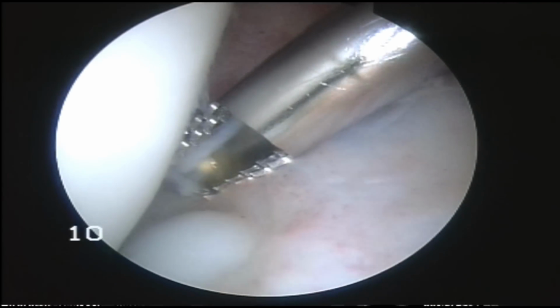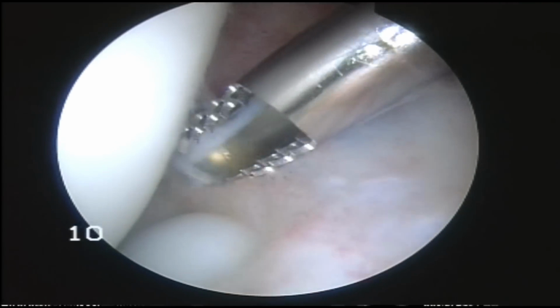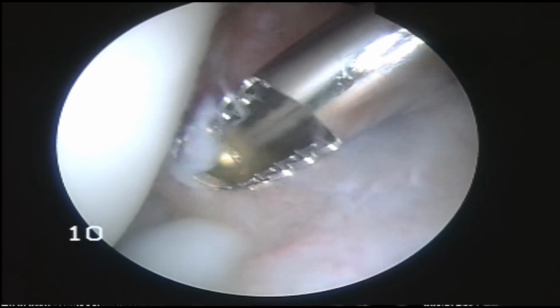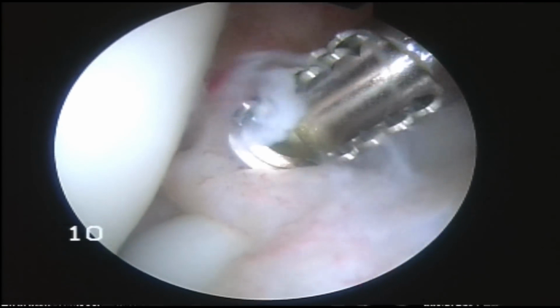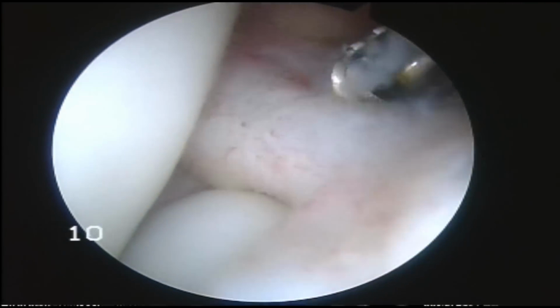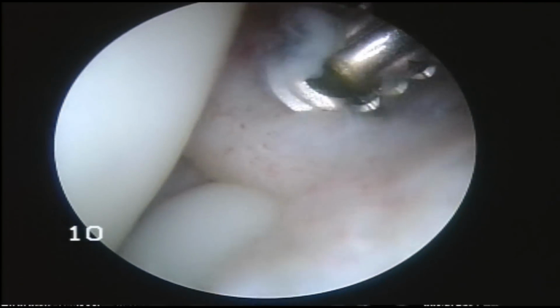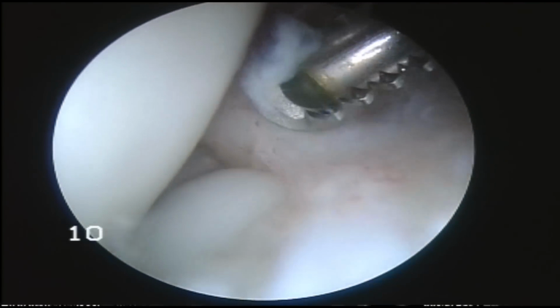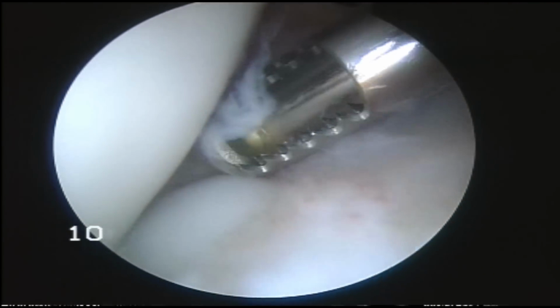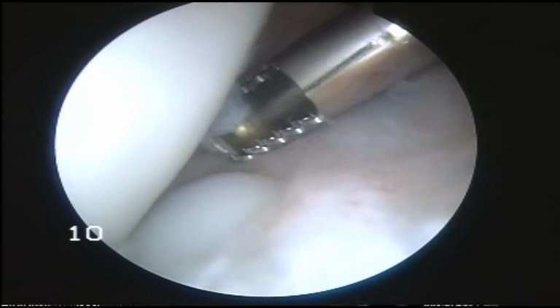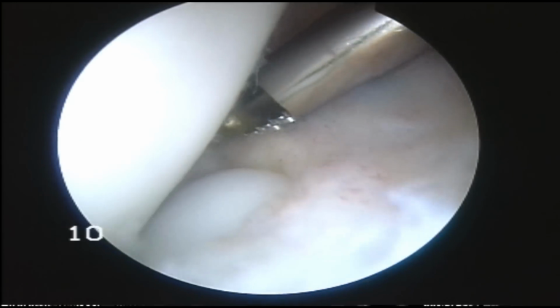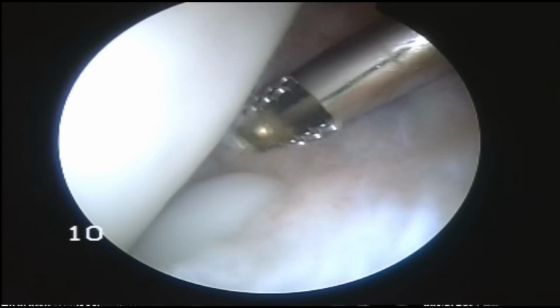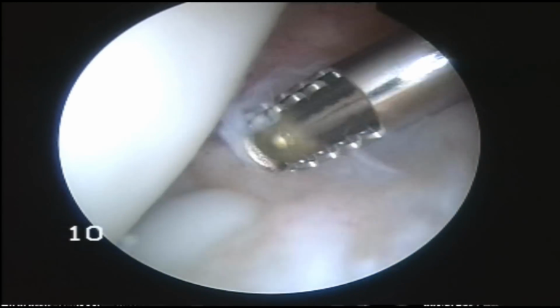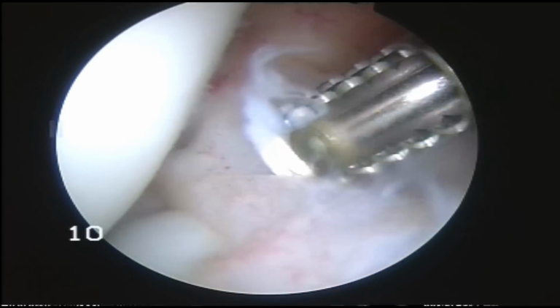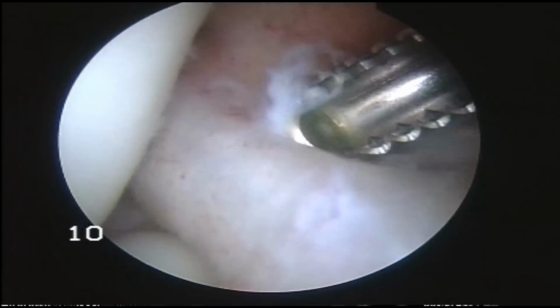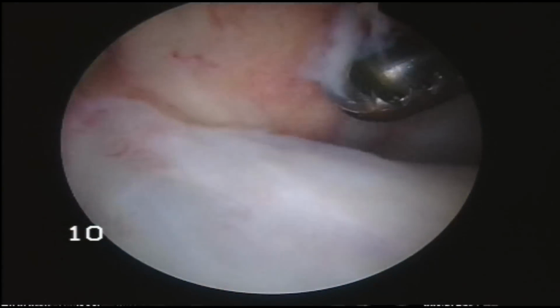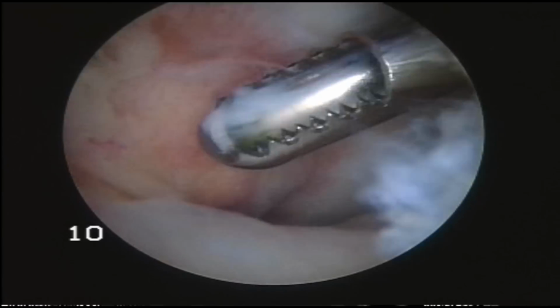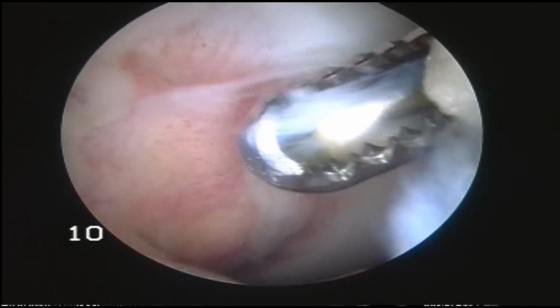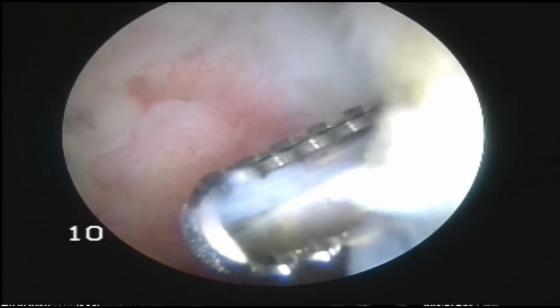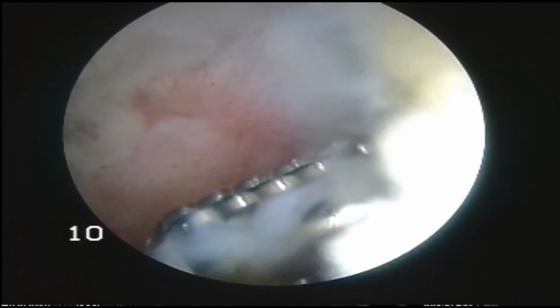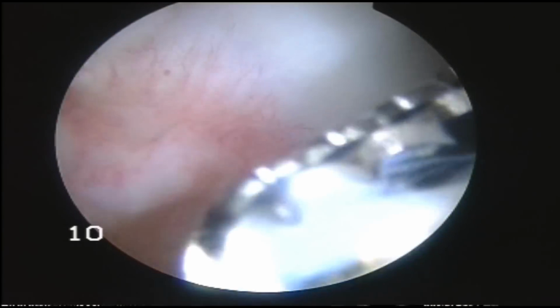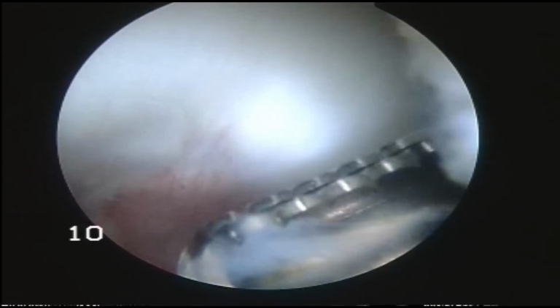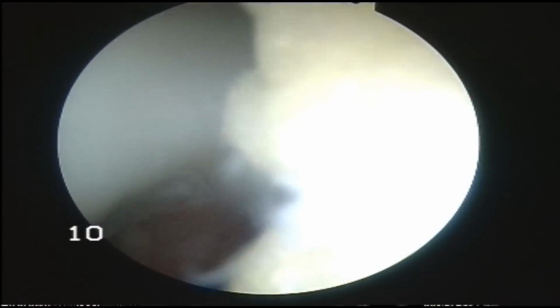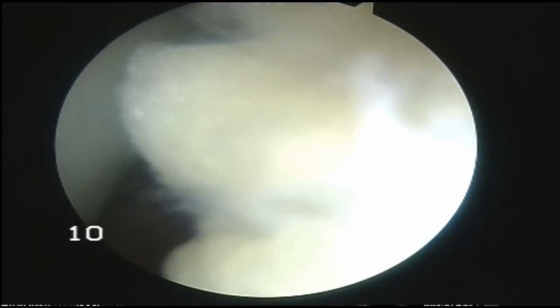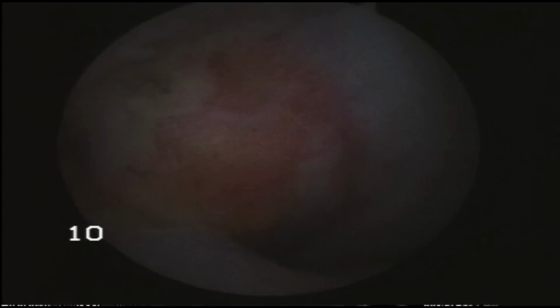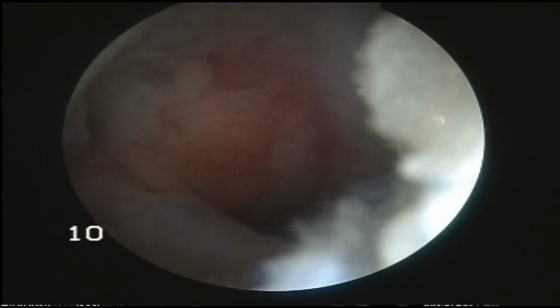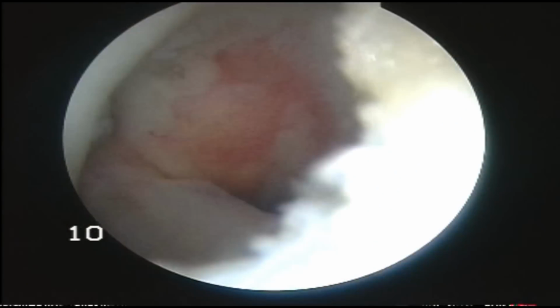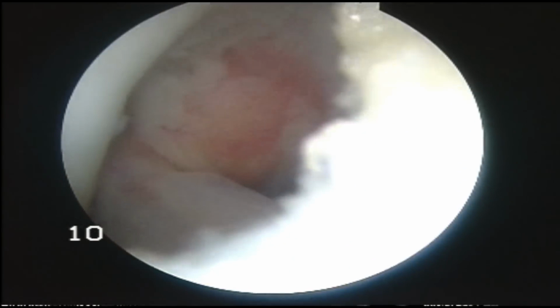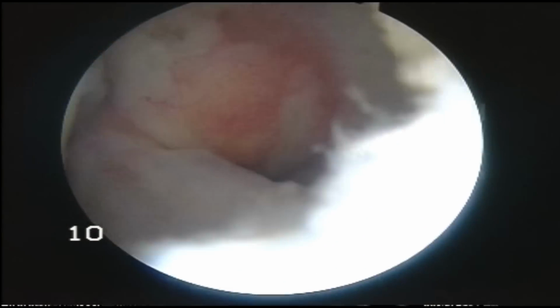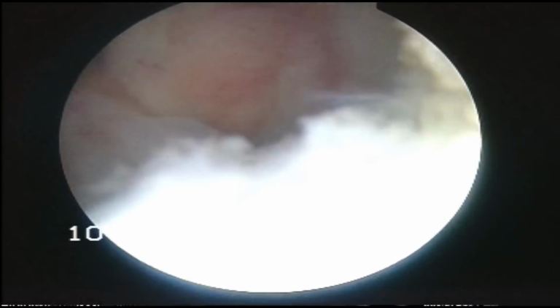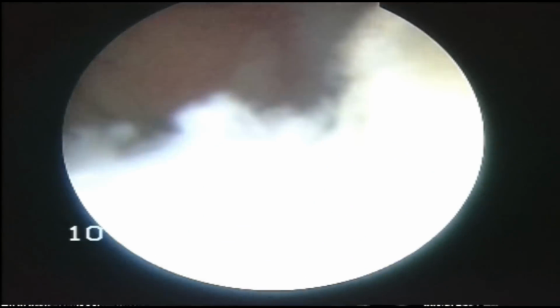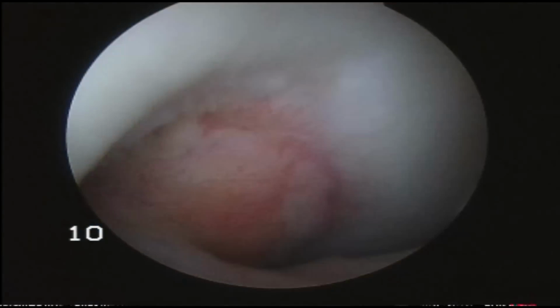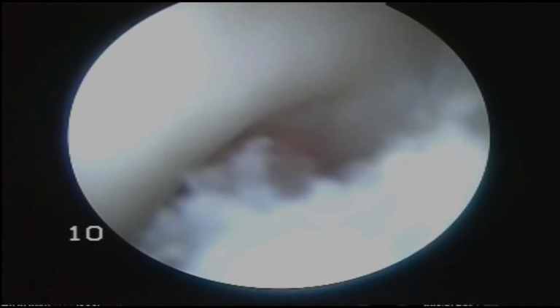It also deals with the synovium. Just look for any little sneaky bits behind the ACL in that case or in the suprapatellar patch.